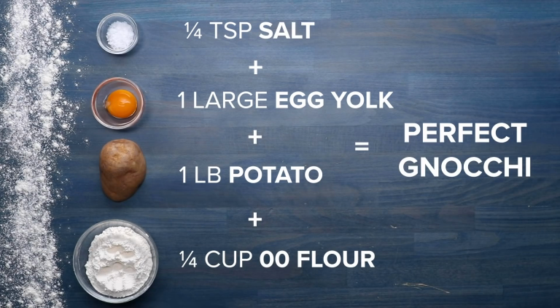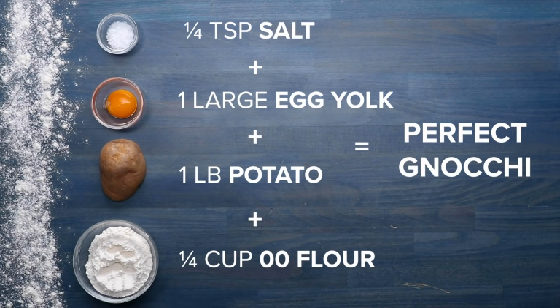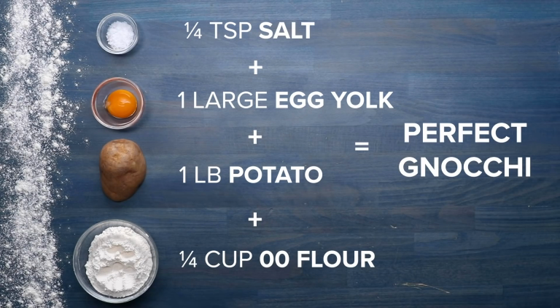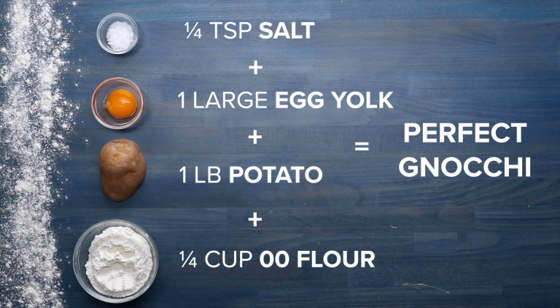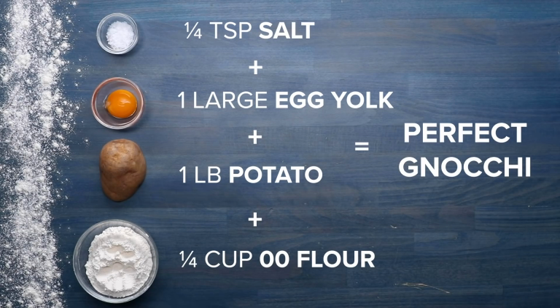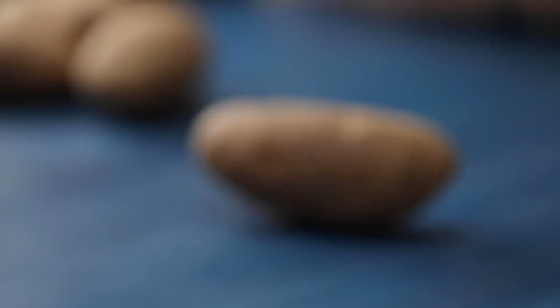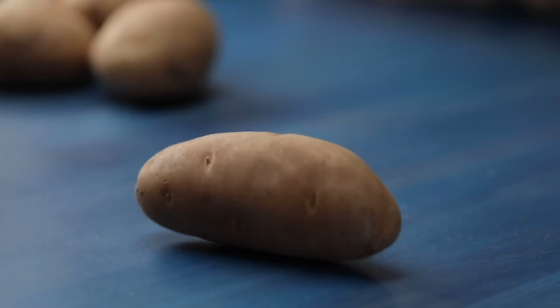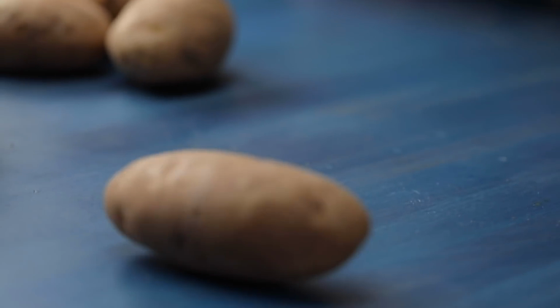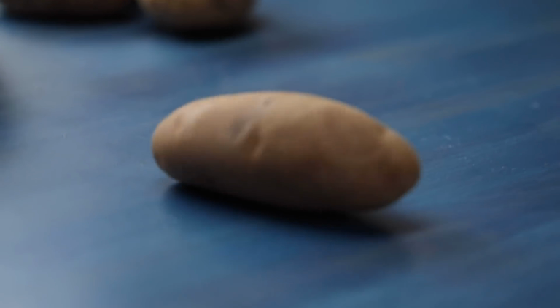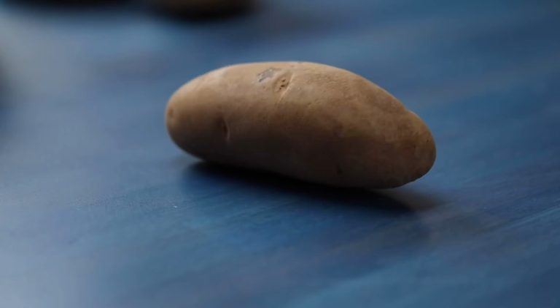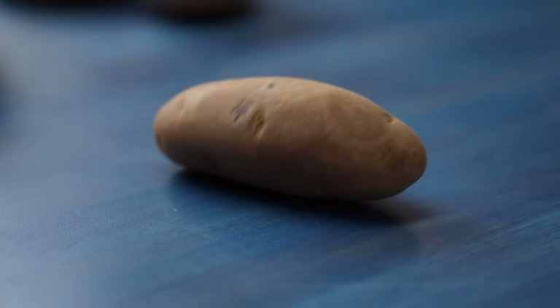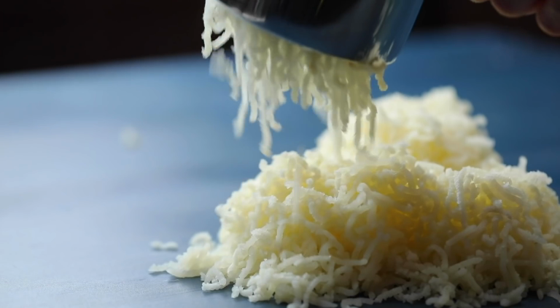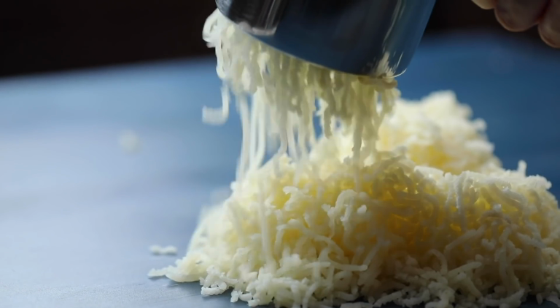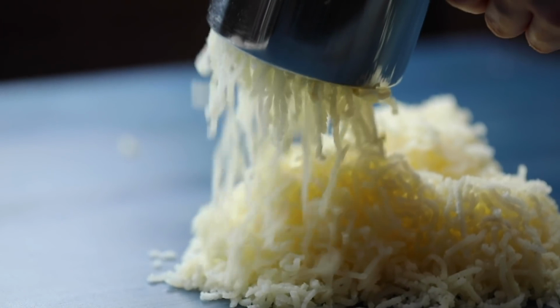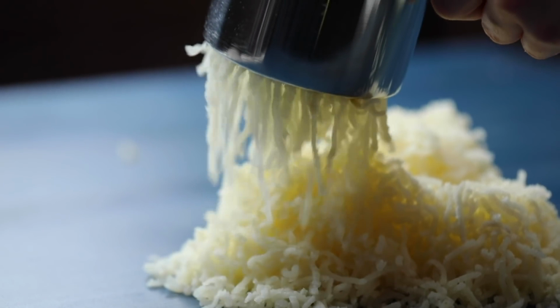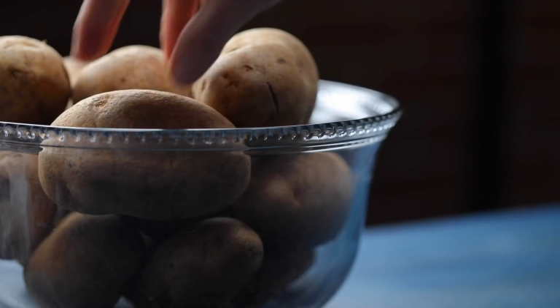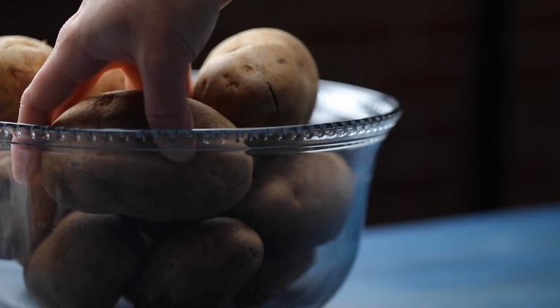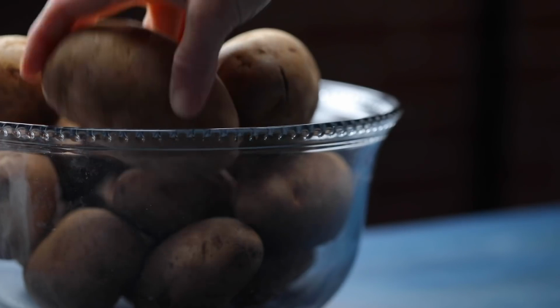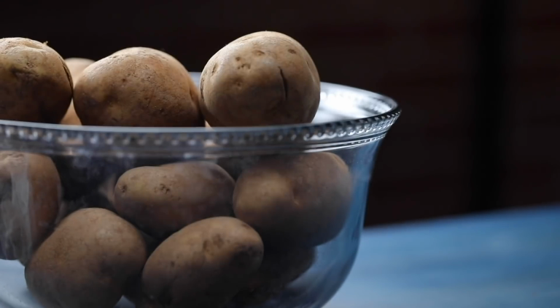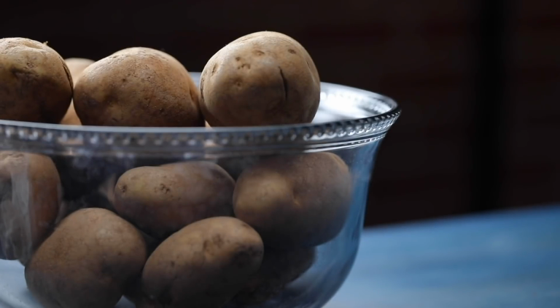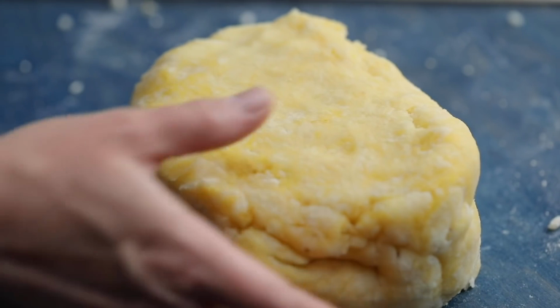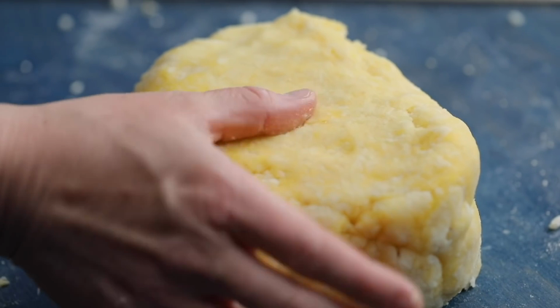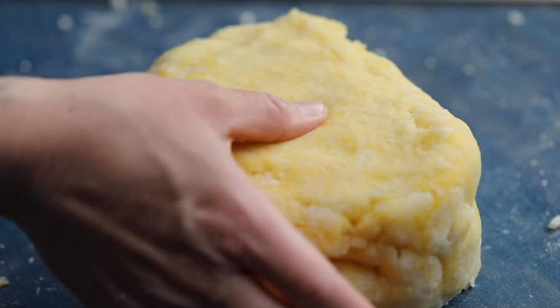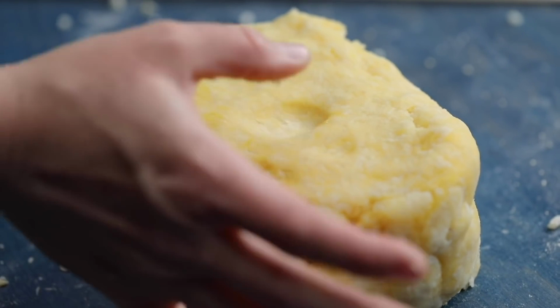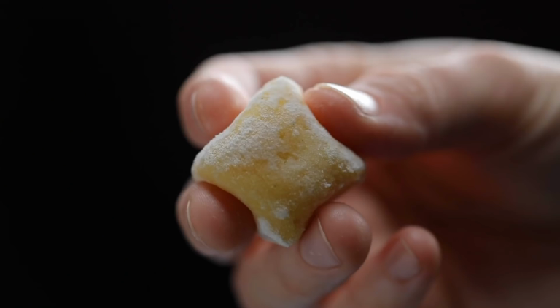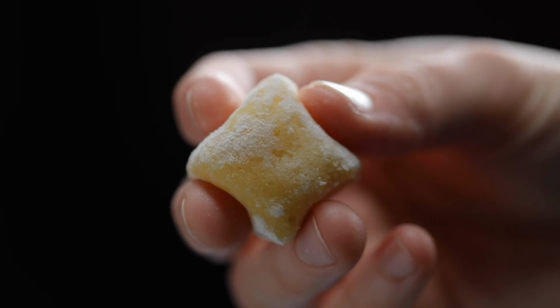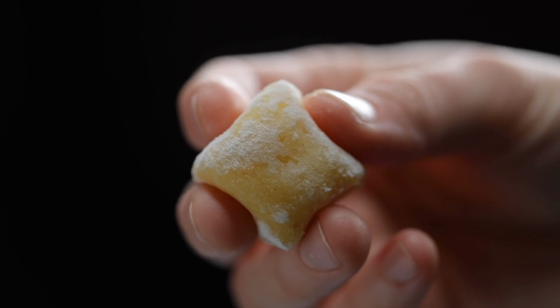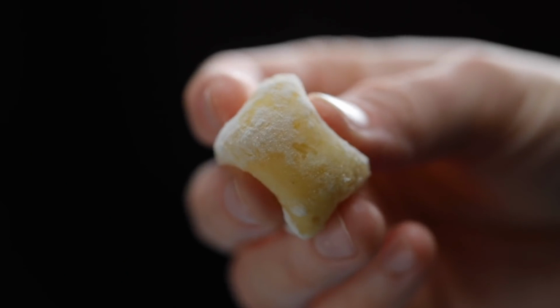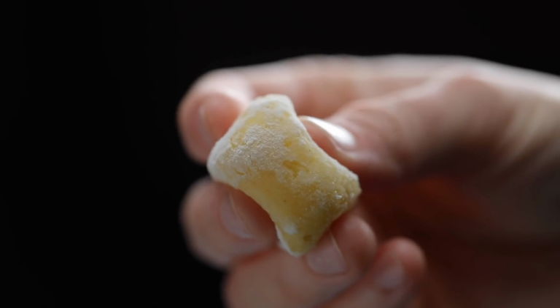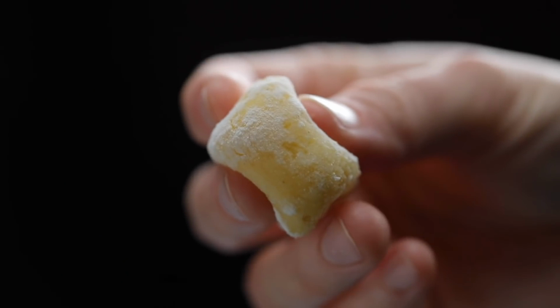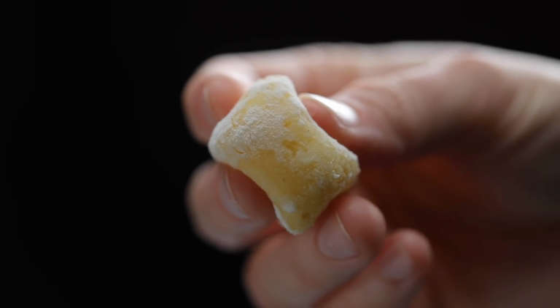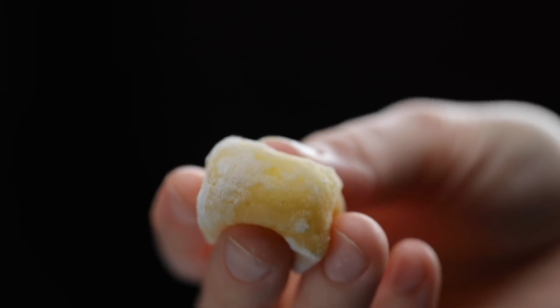But it gets even deeper than that. Don't just grab any potato — we recommend using russet potatoes. These potatoes are high in starch, which means they'll produce a lighter and fluffier dough. And we are chasing that perfect texture, right?